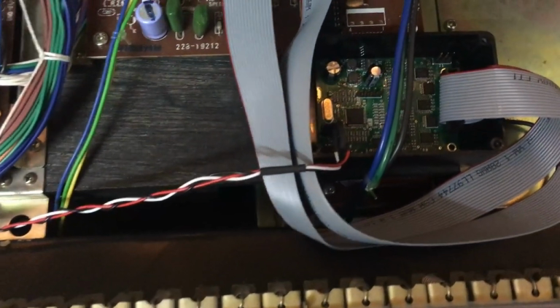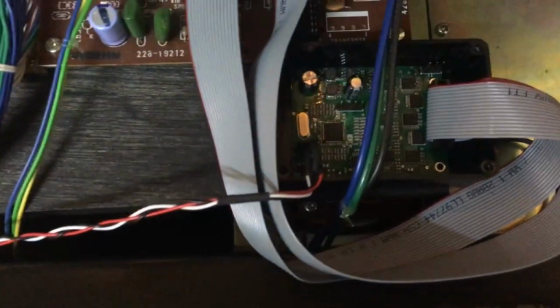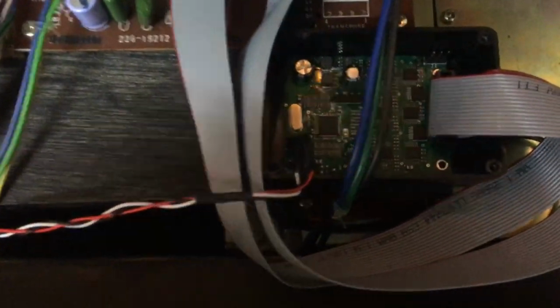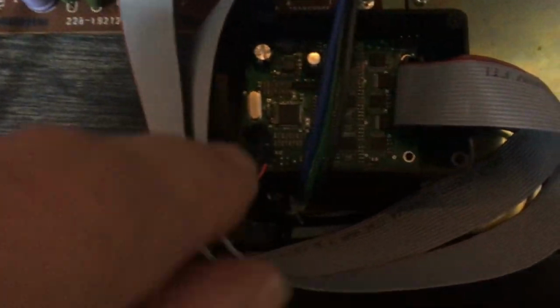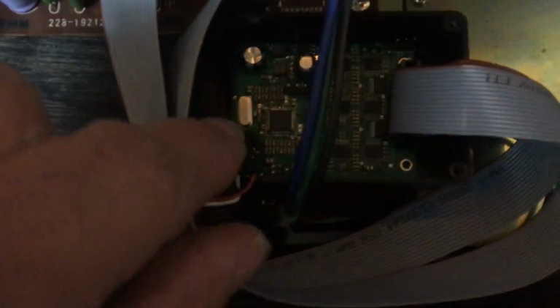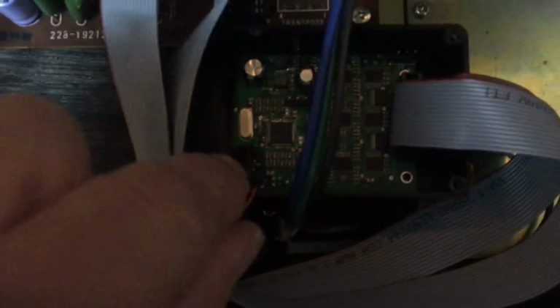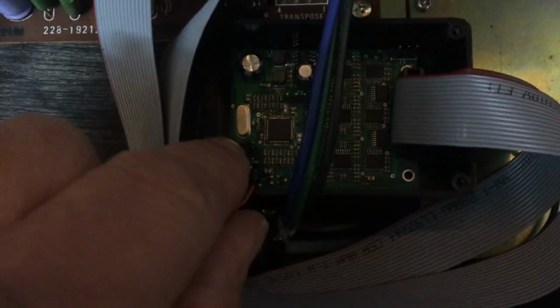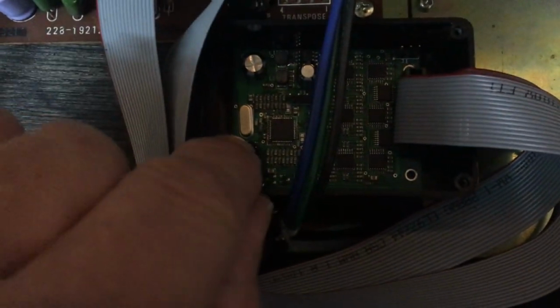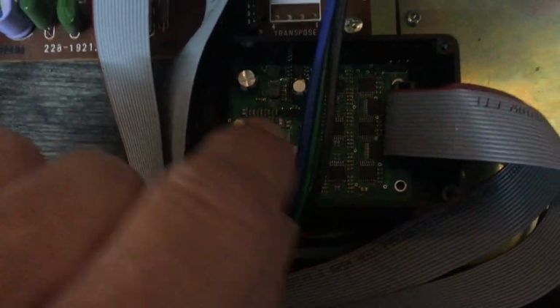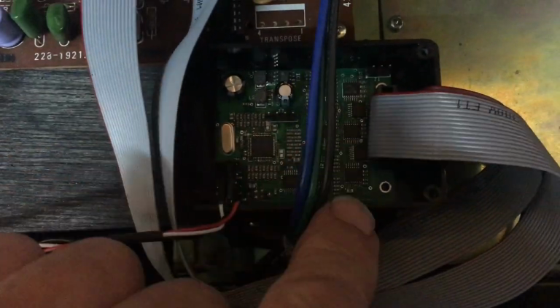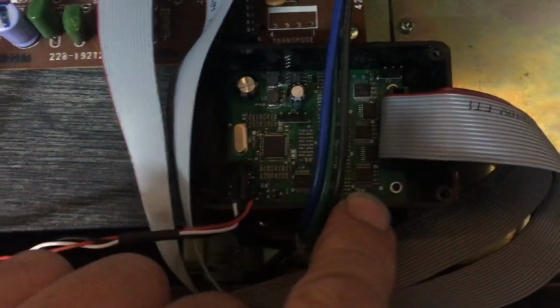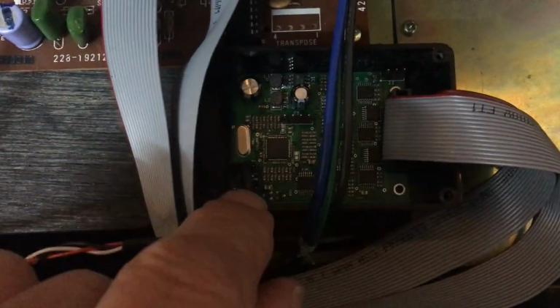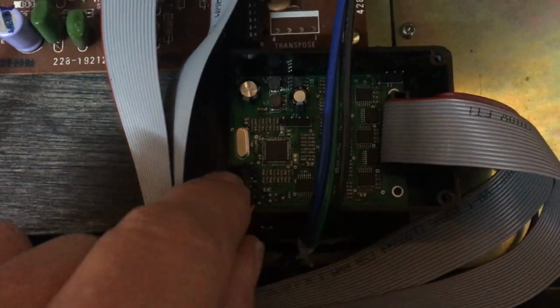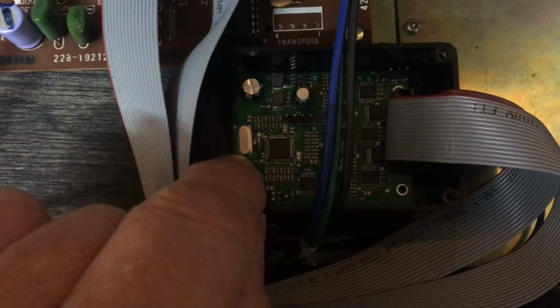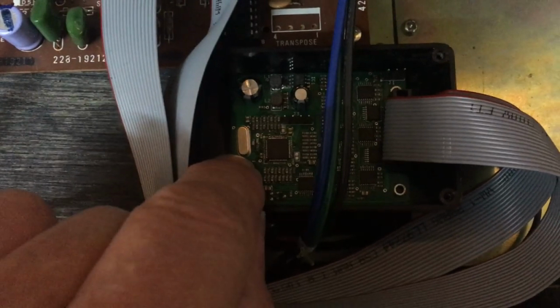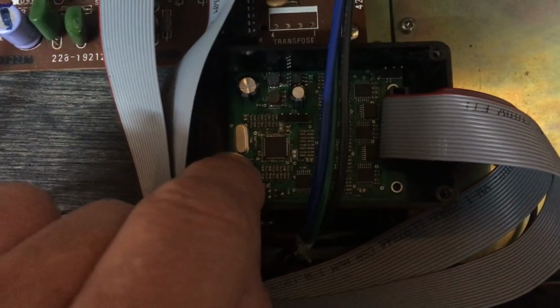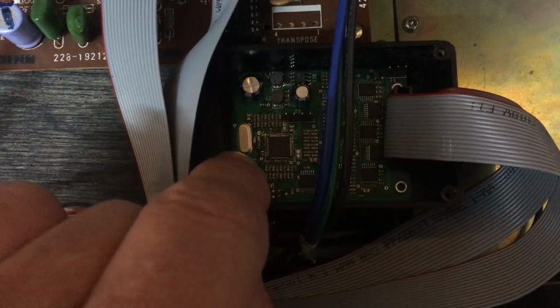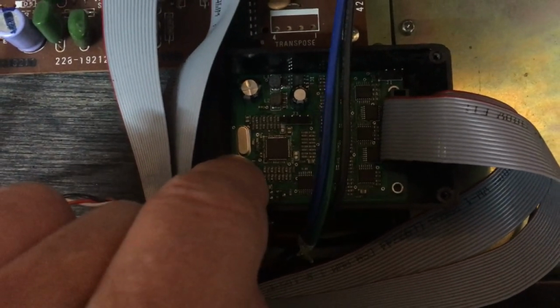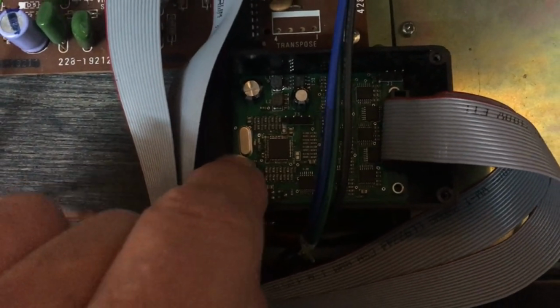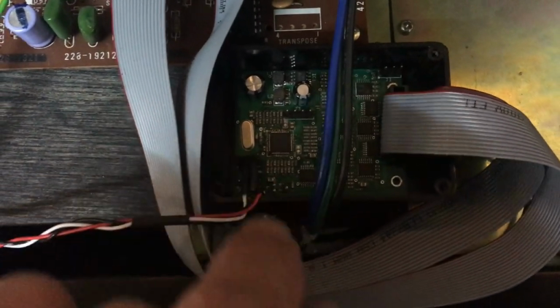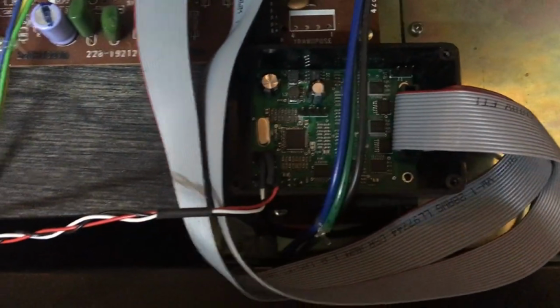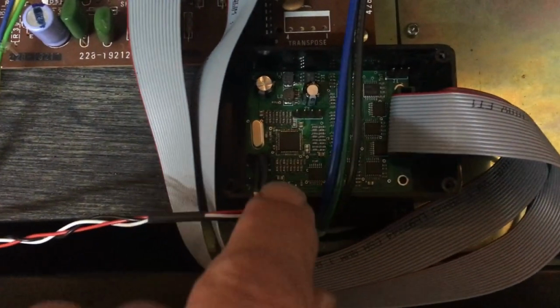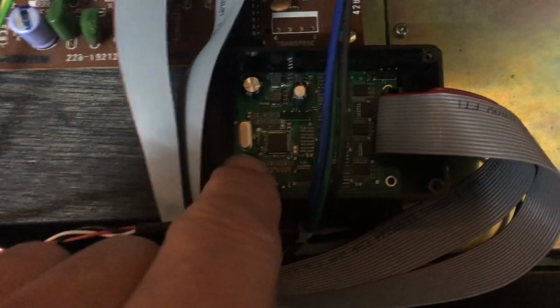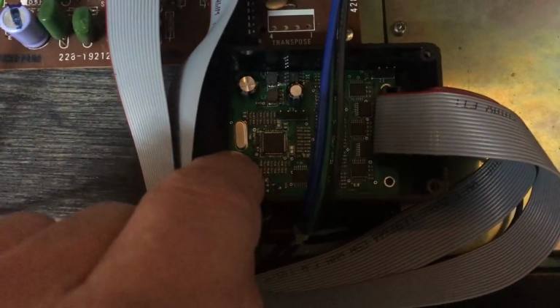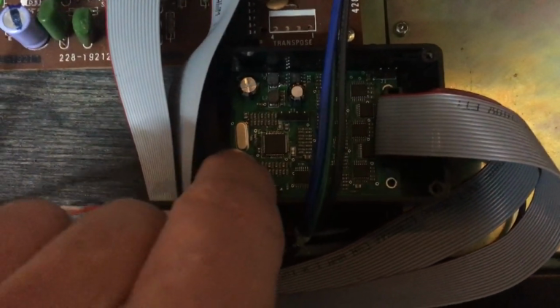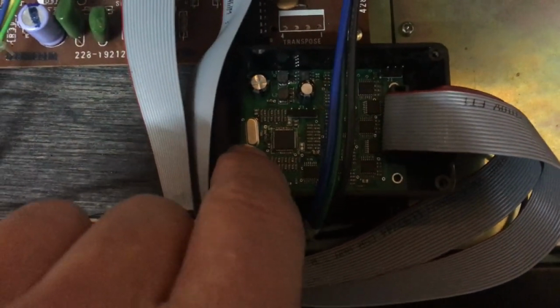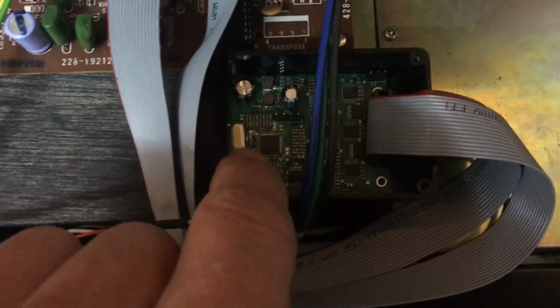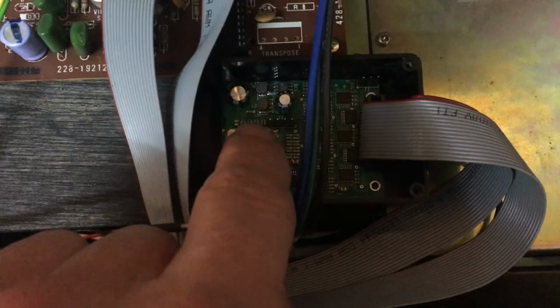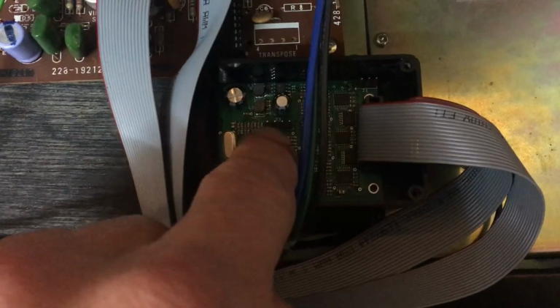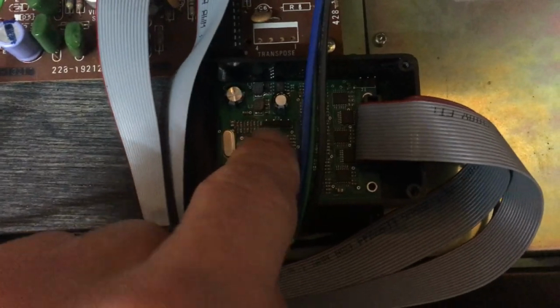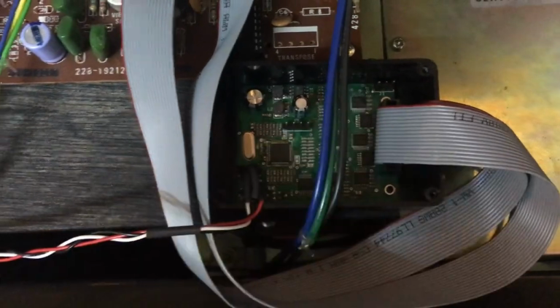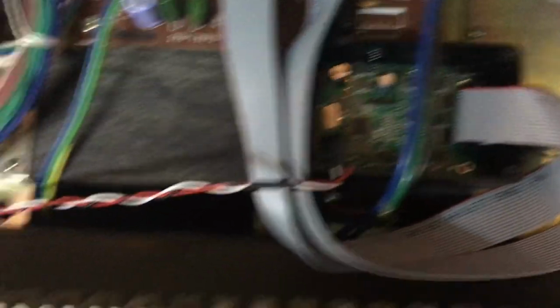Problem solved. It was just a bad connection. This machine hasn't moved for about a year and it's worked fine. I just pushed the wires a little bit on this circuit board.